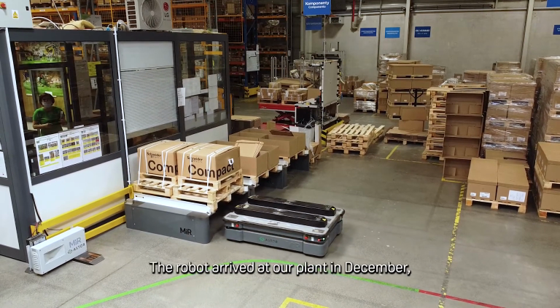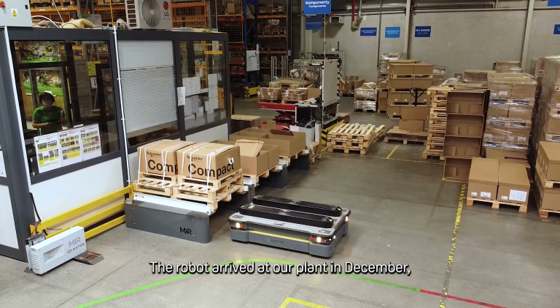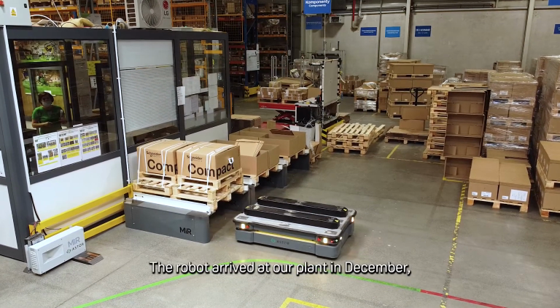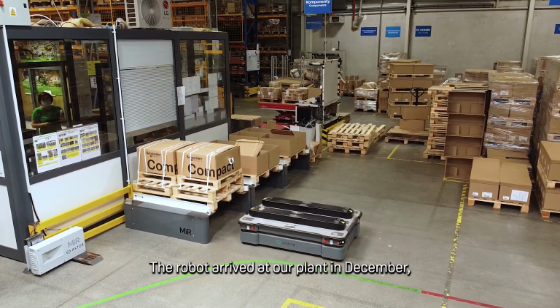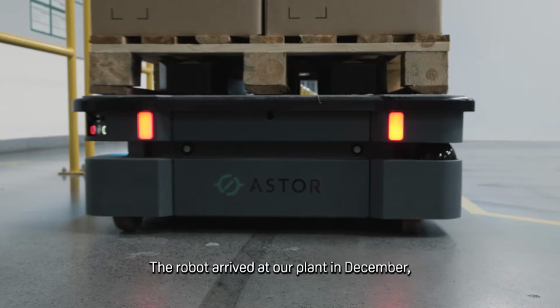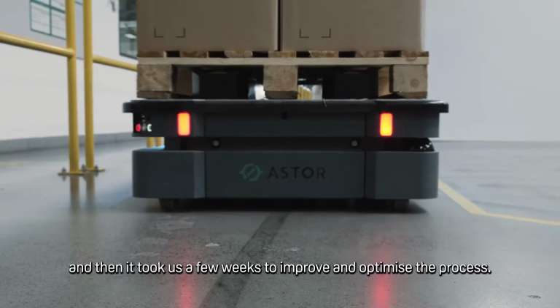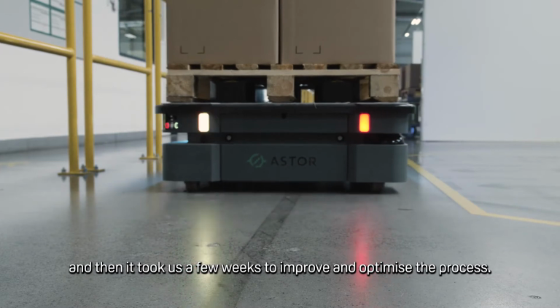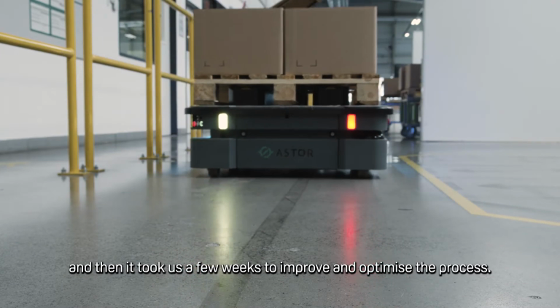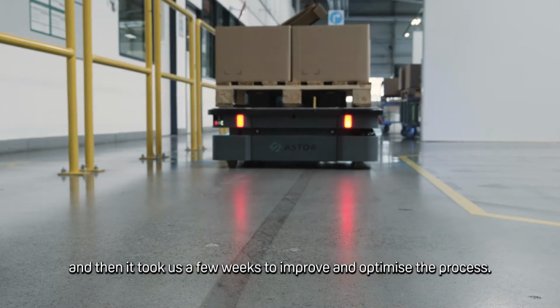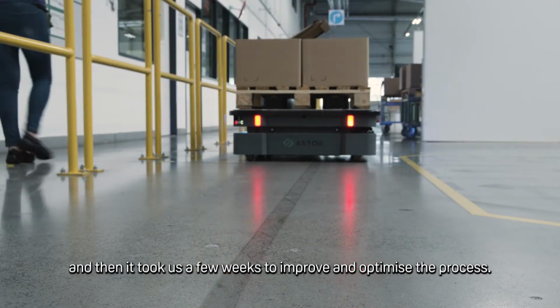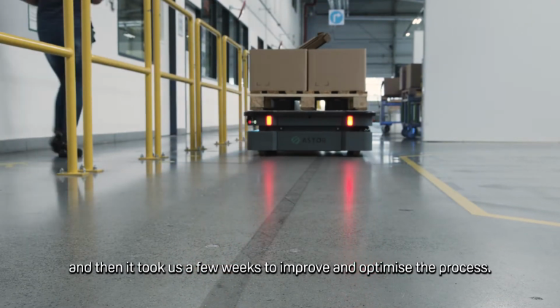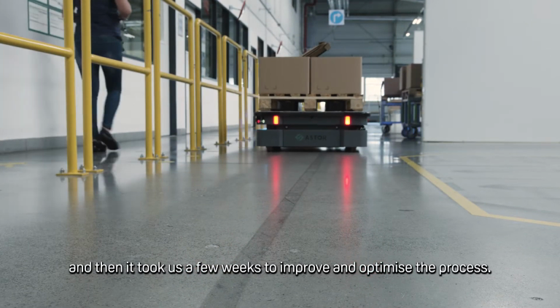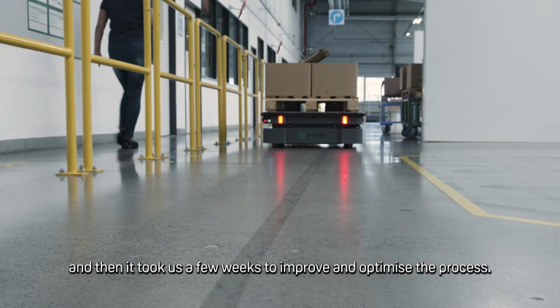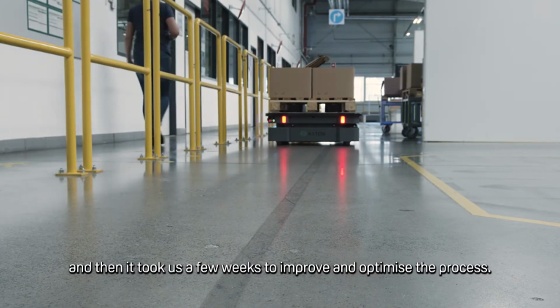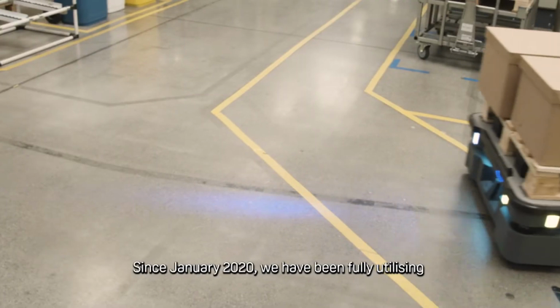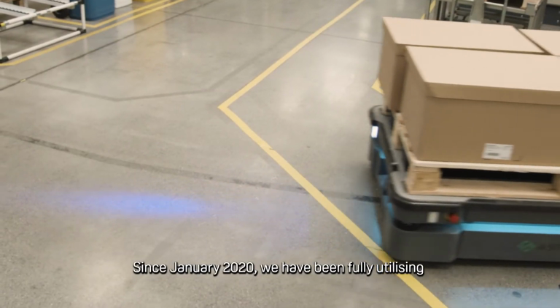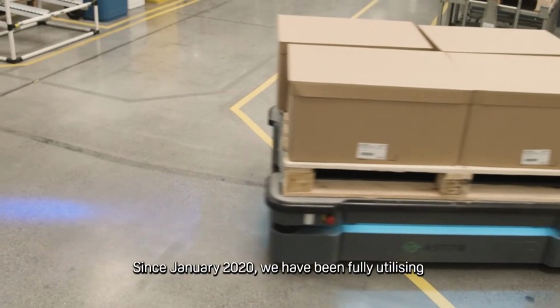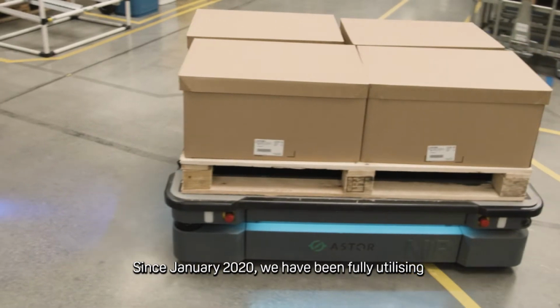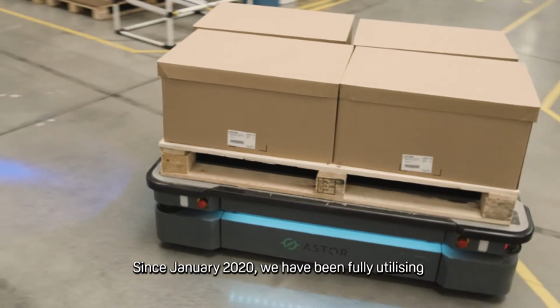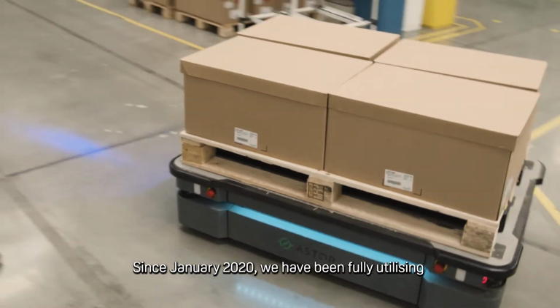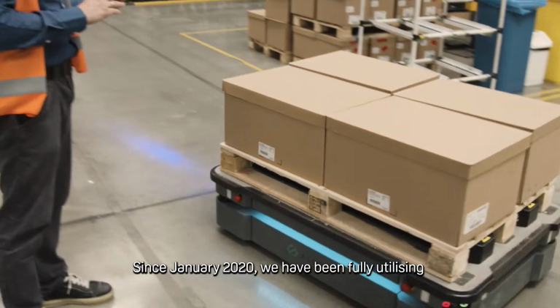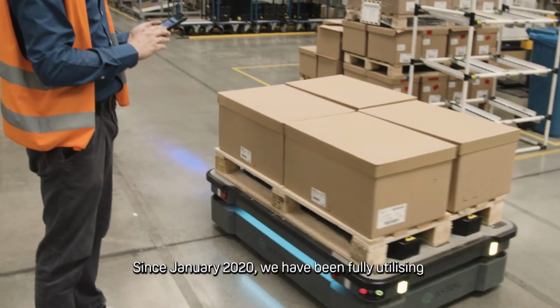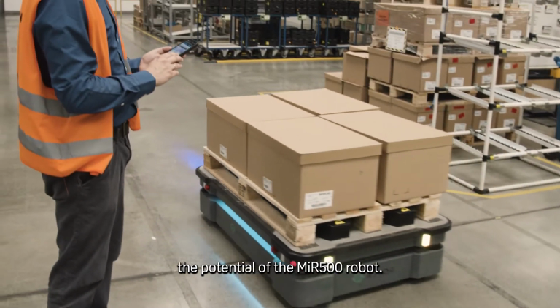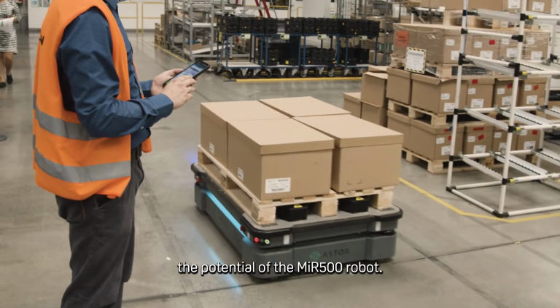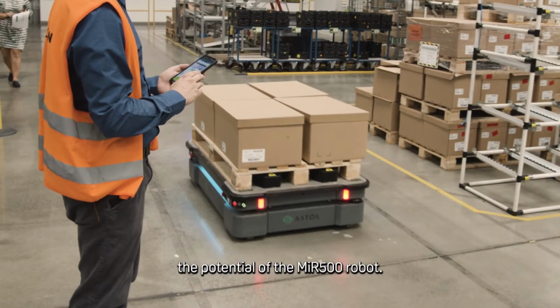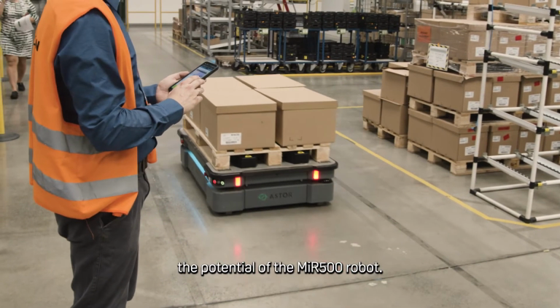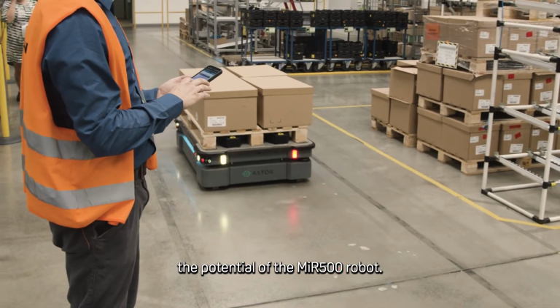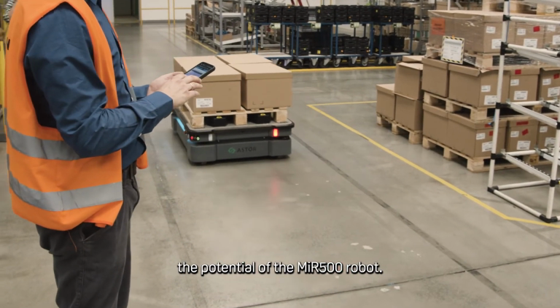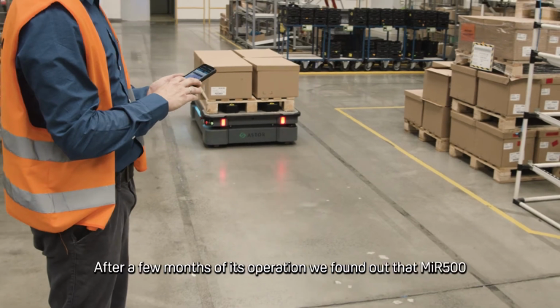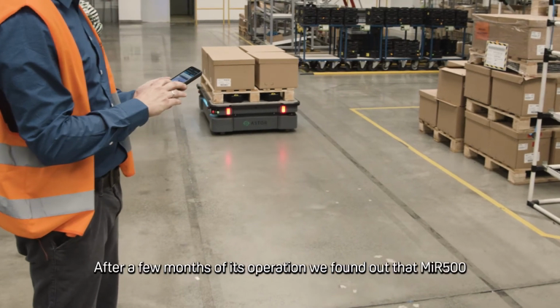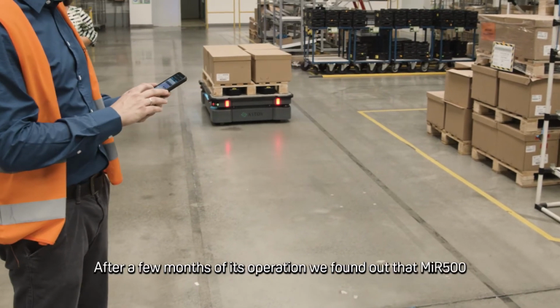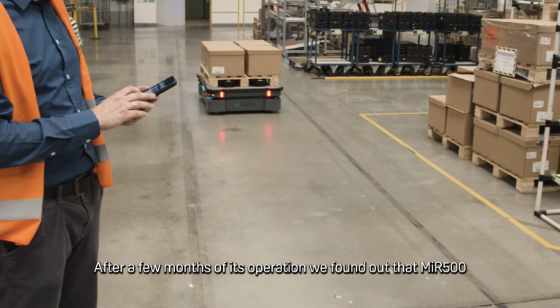The robot arrived at our plant in December, and then it took us a few weeks to improve and optimize the process. Since January 2020, we have been fully utilizing the potential of the MIR-500 robot.